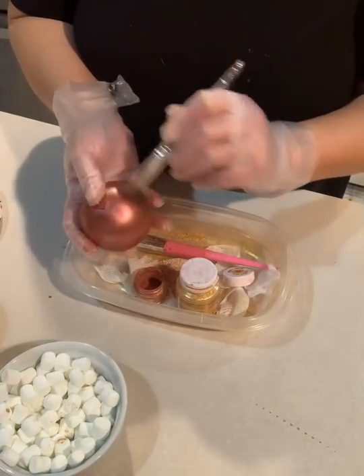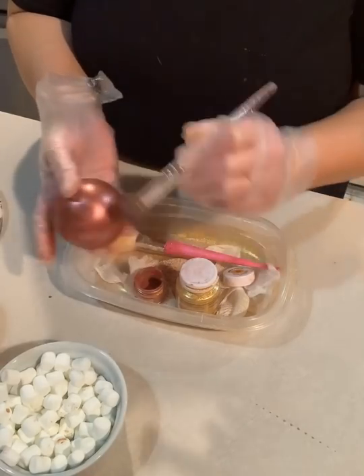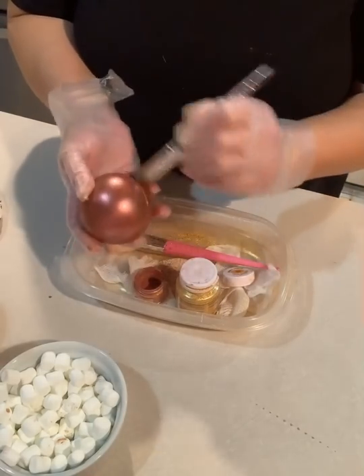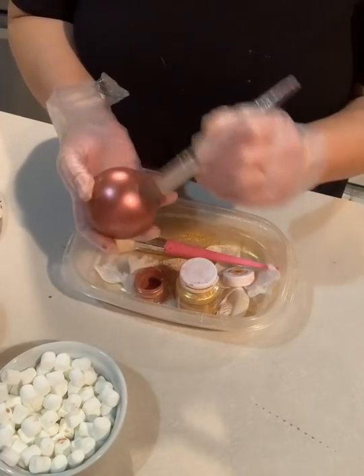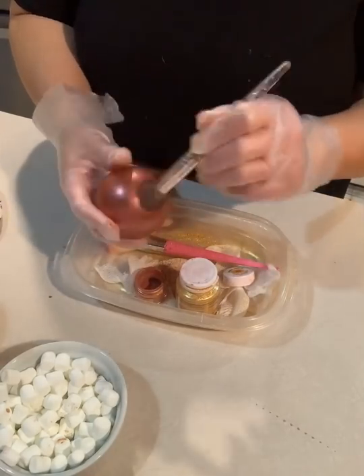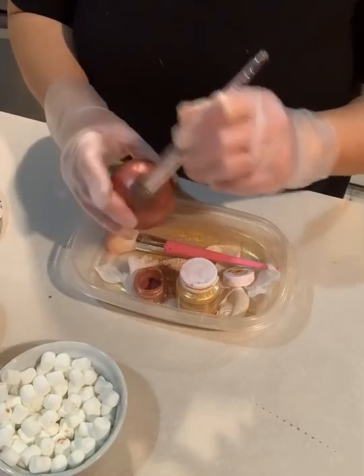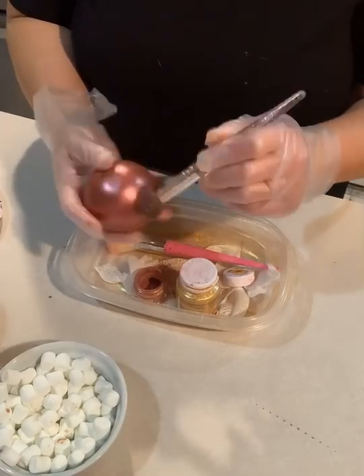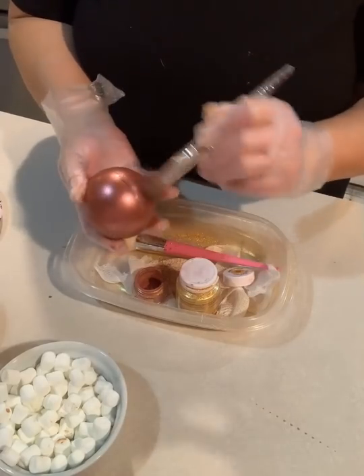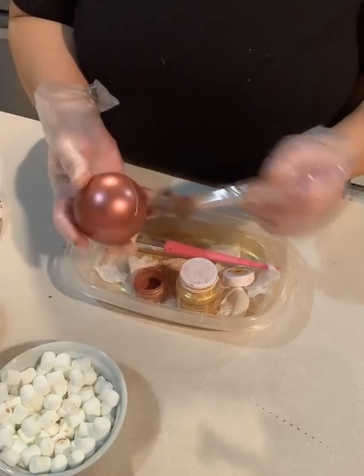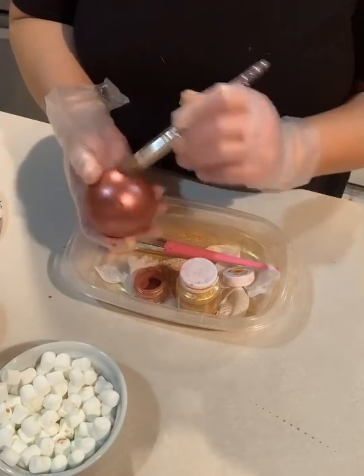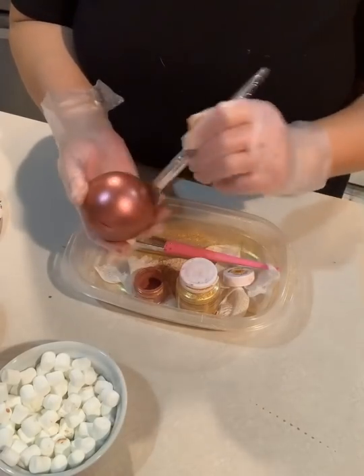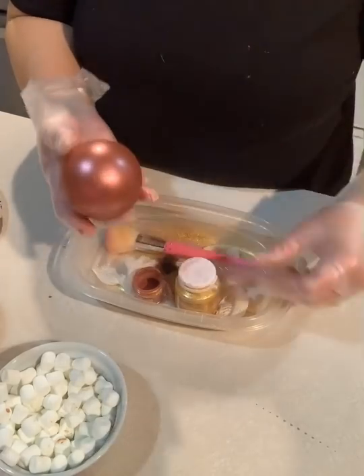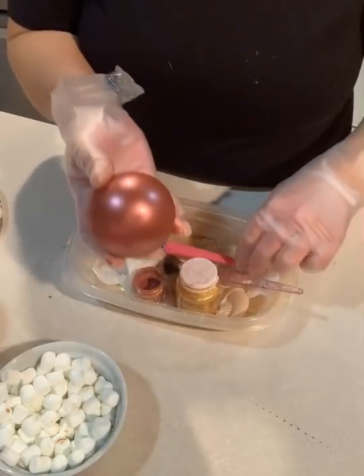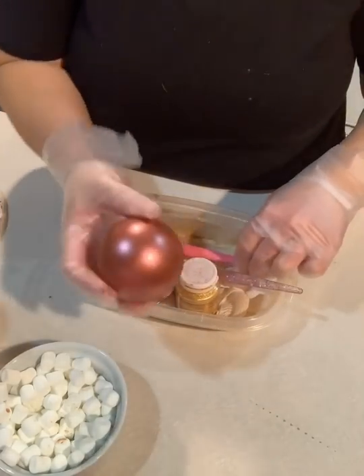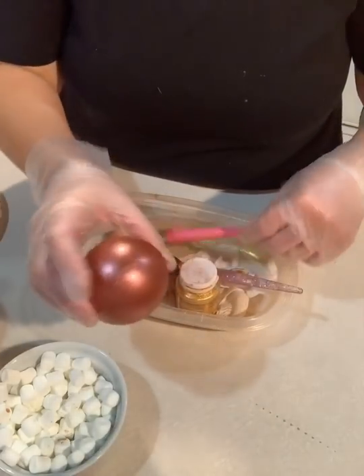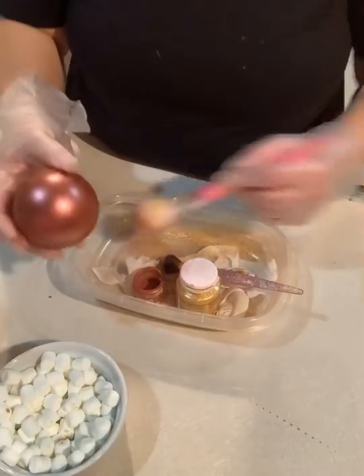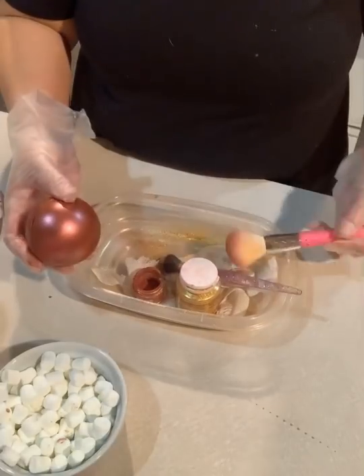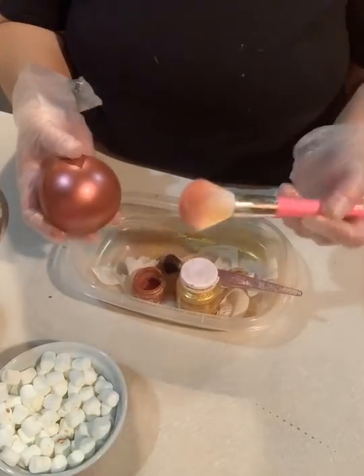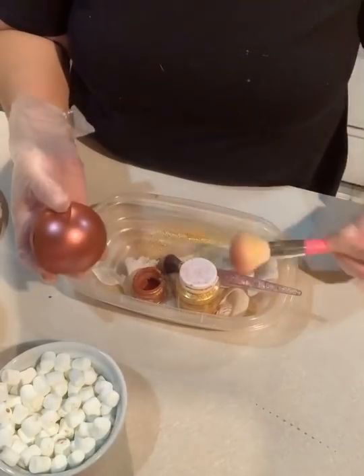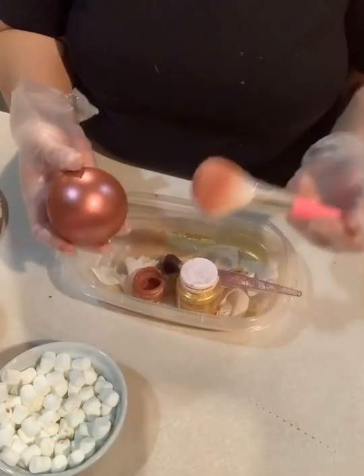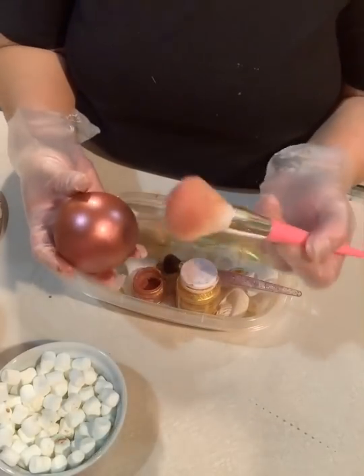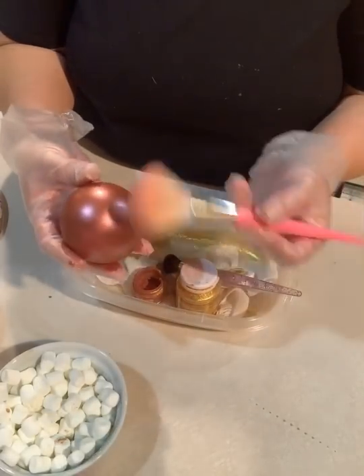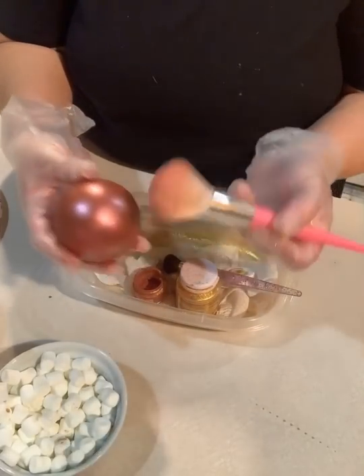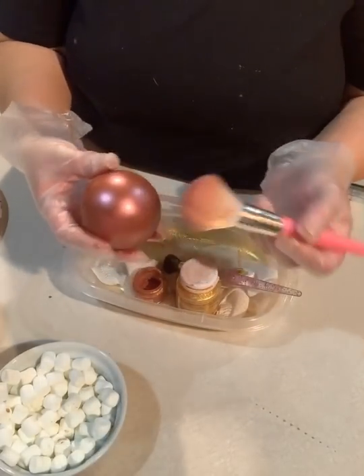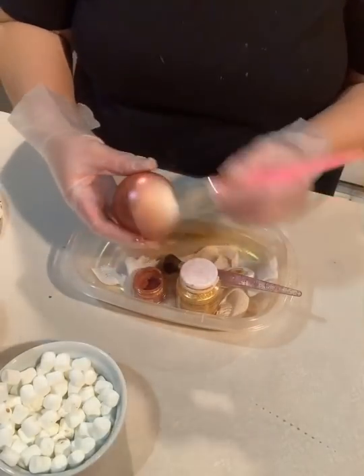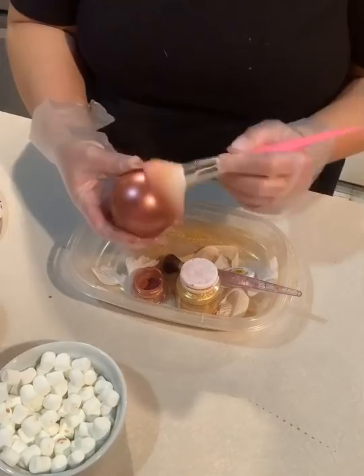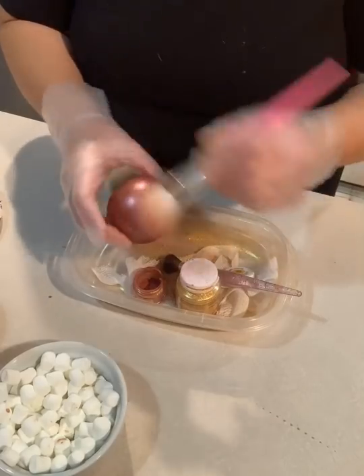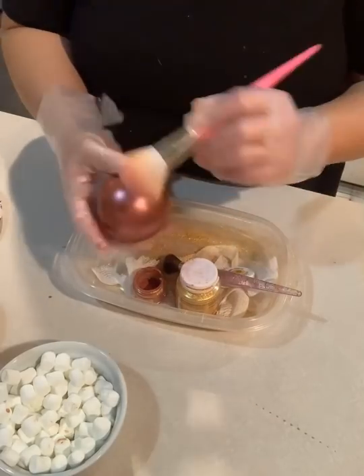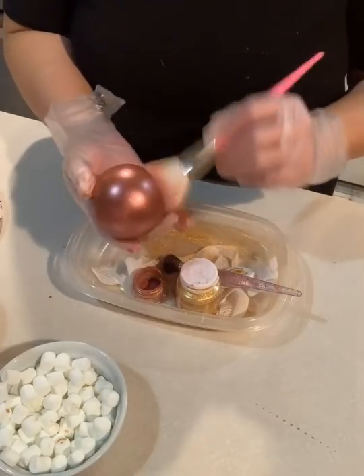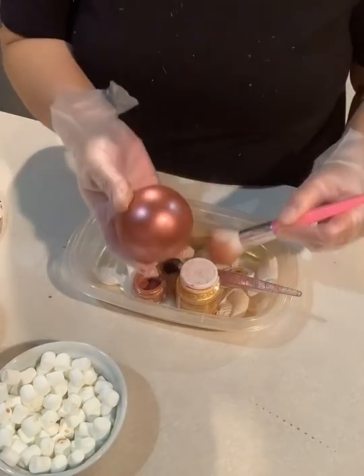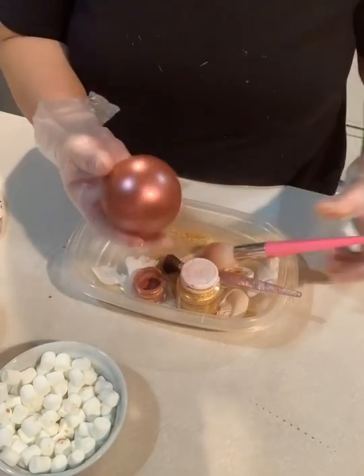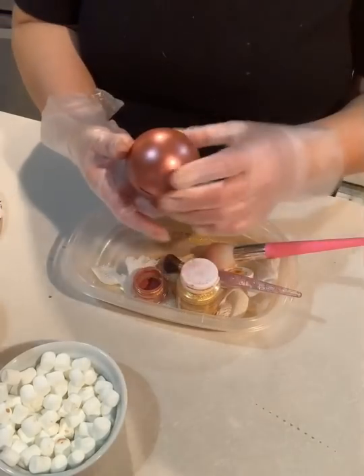A little goes a long way with this stuff. Then I just take another puffier brush and just dust it off. And that one's done.